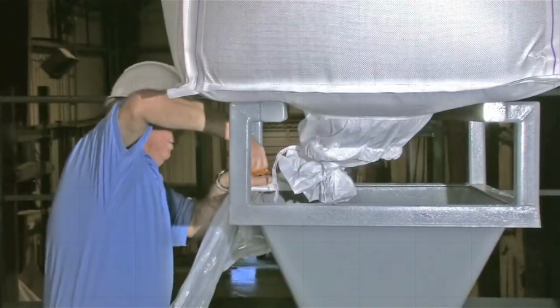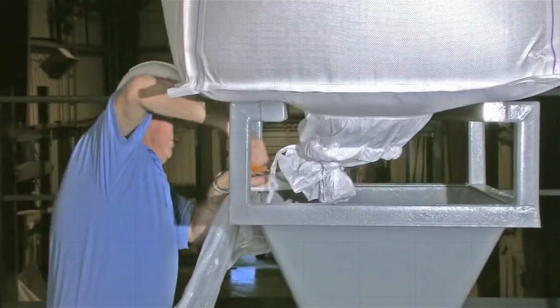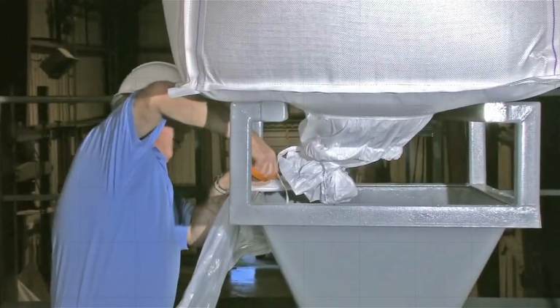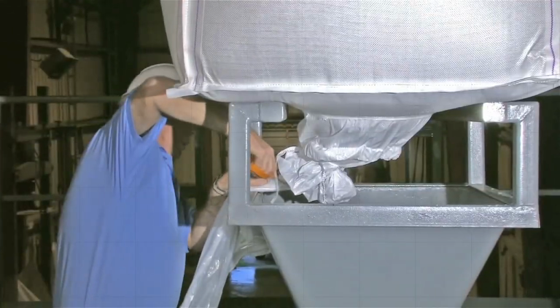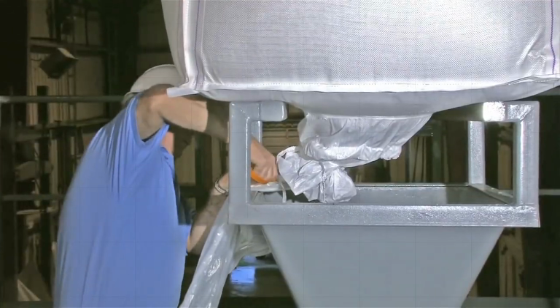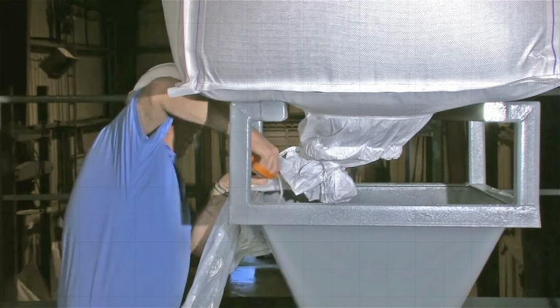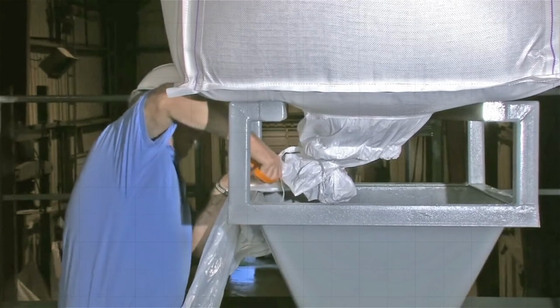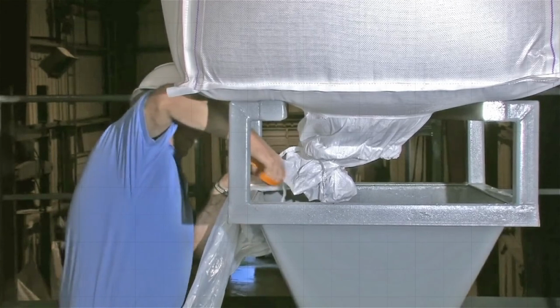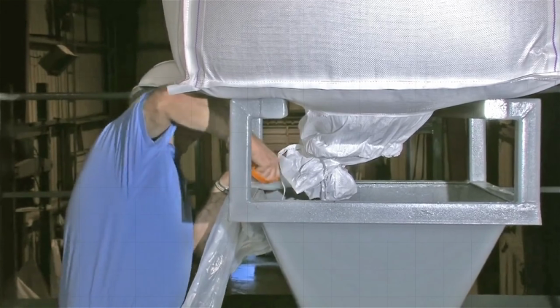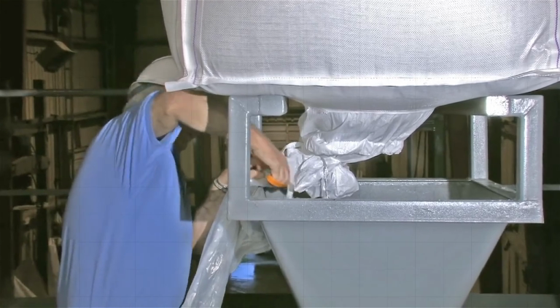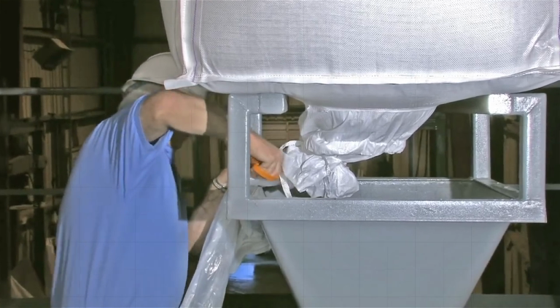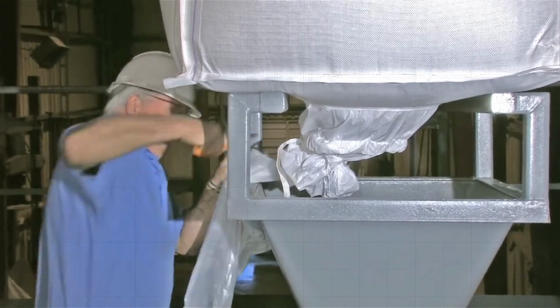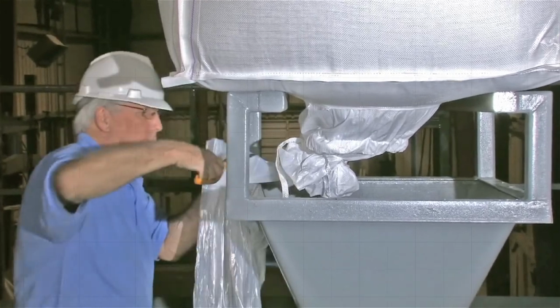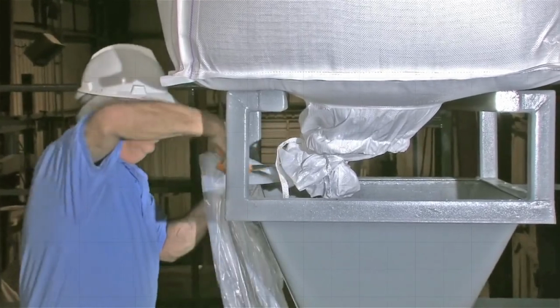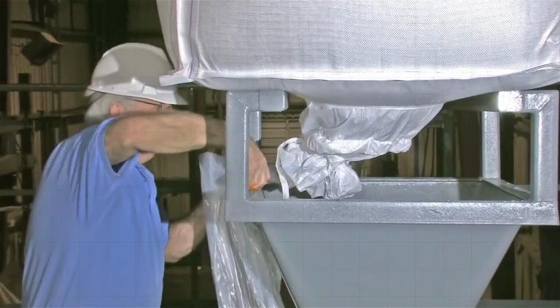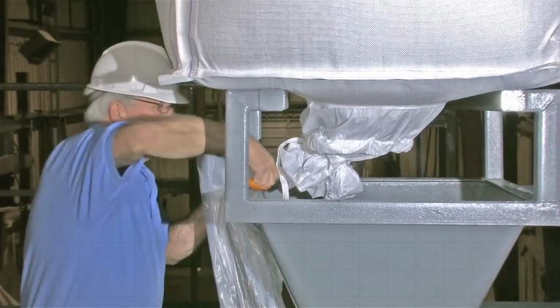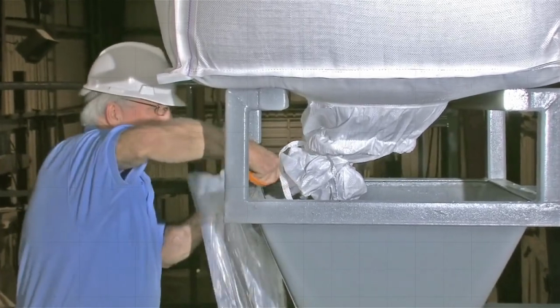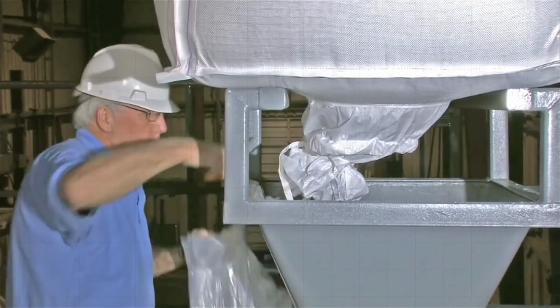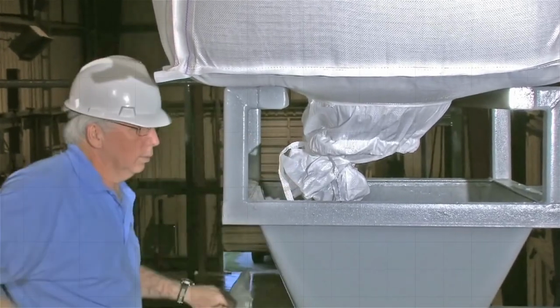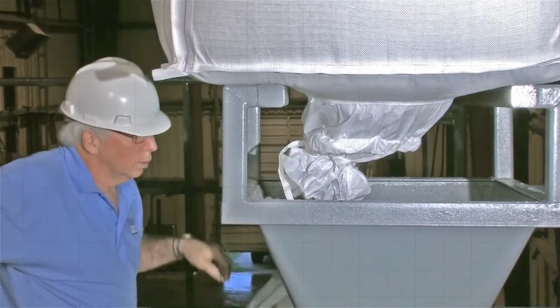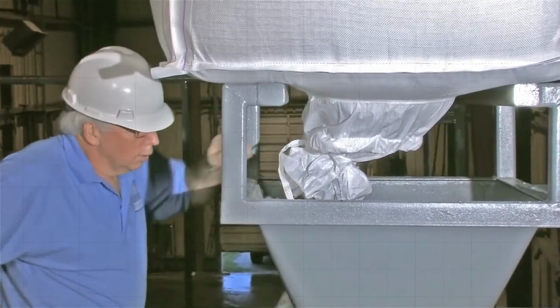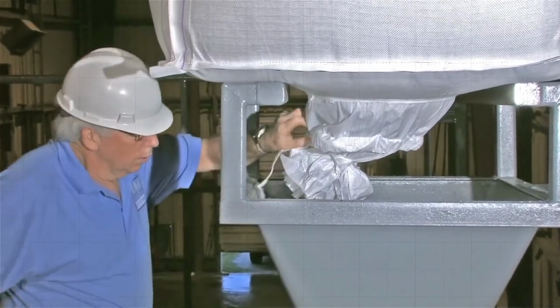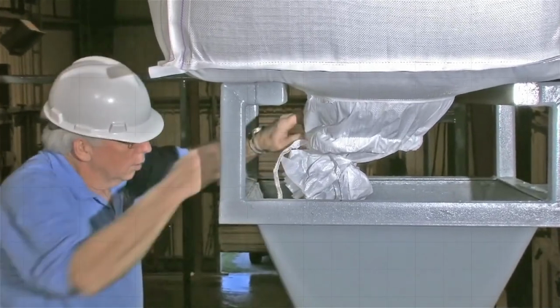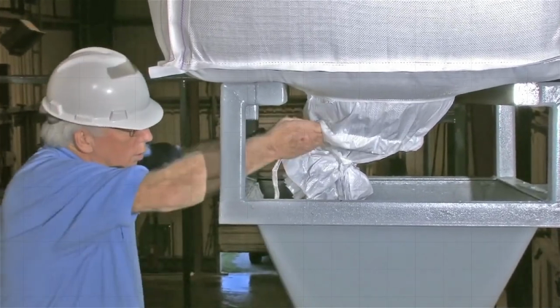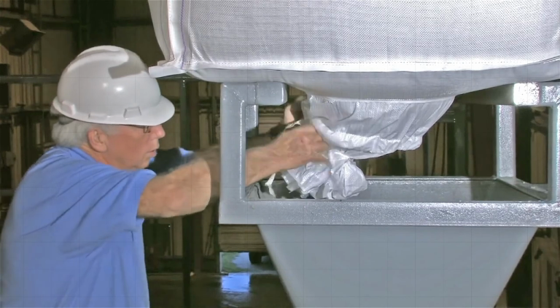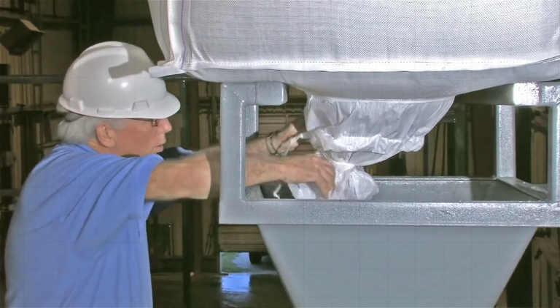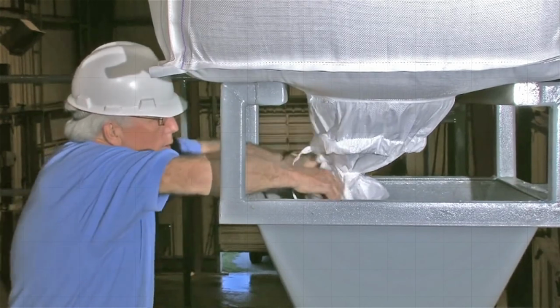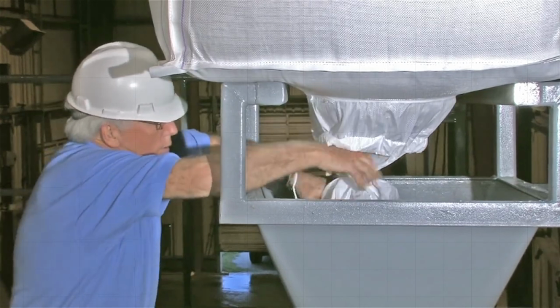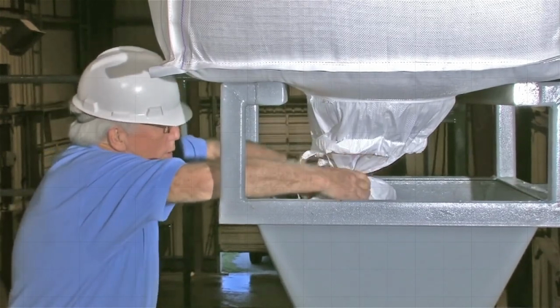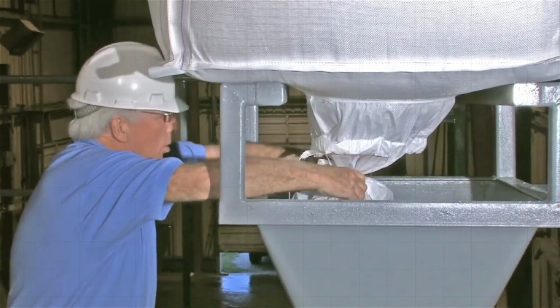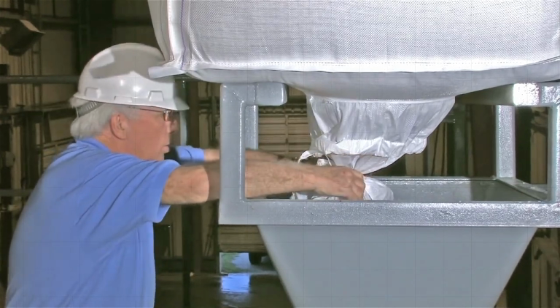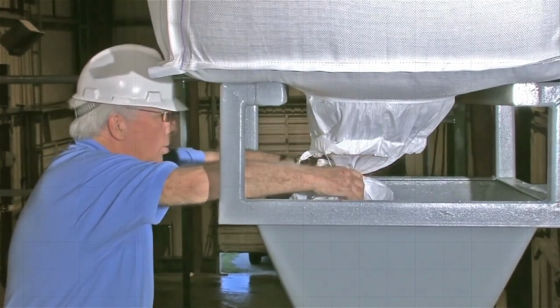Pull the liner out past the discharge spout and cut off the sealed end. Then untie the discharge spout to release the product.